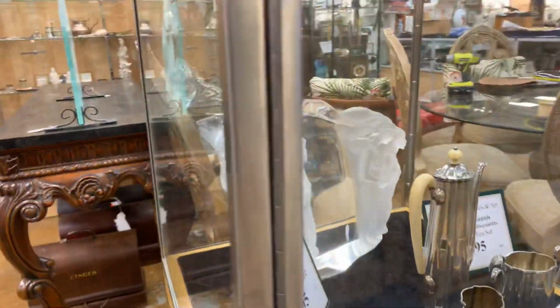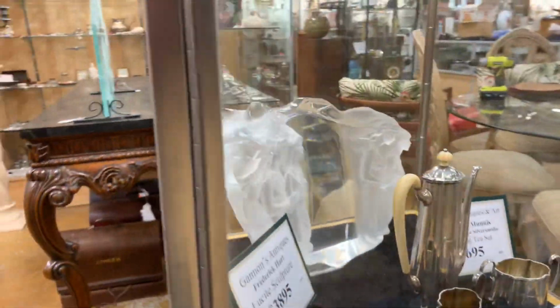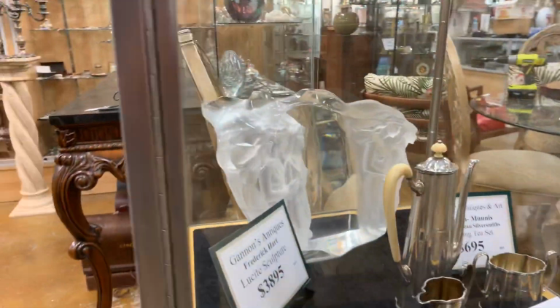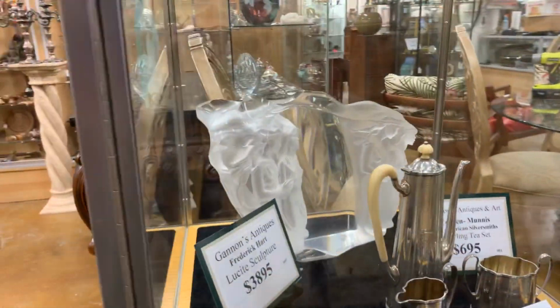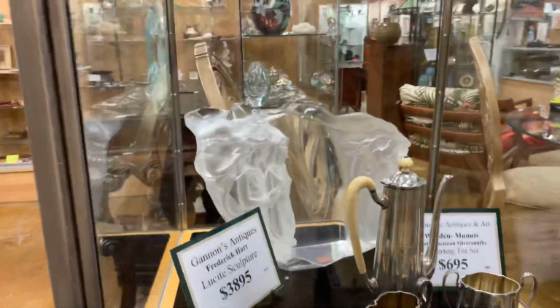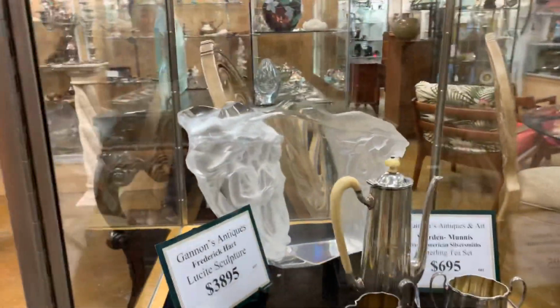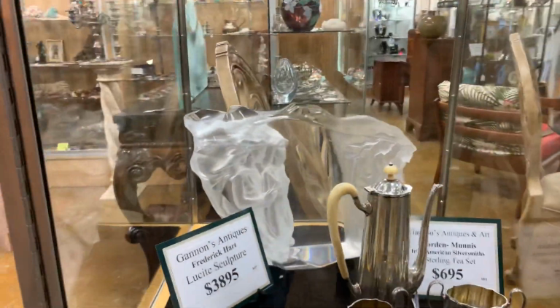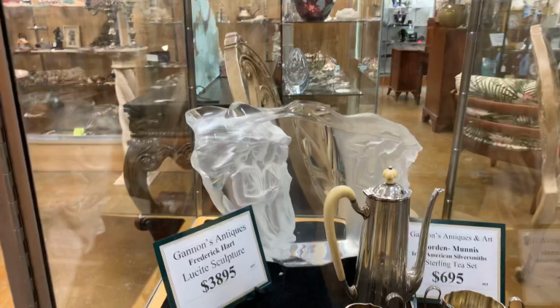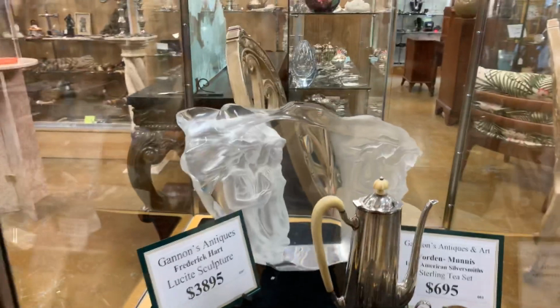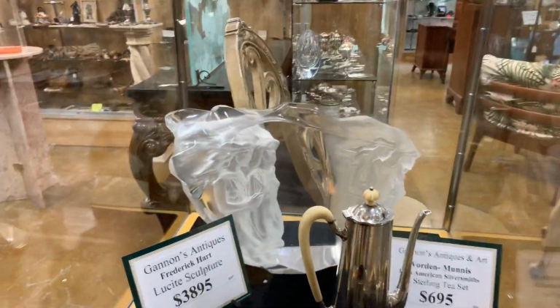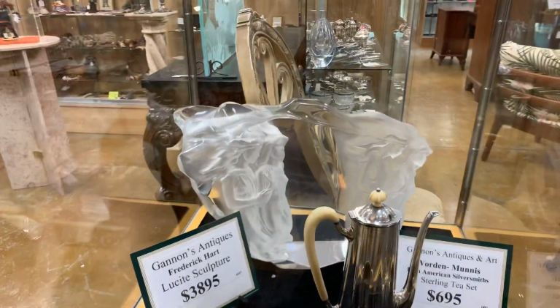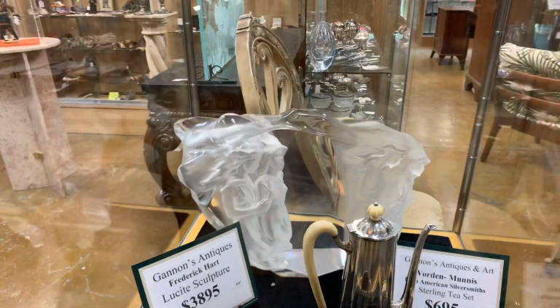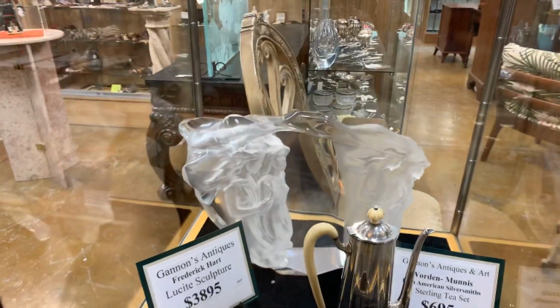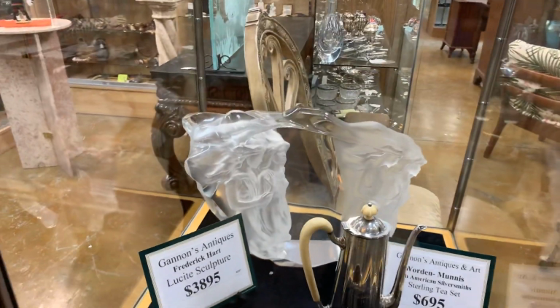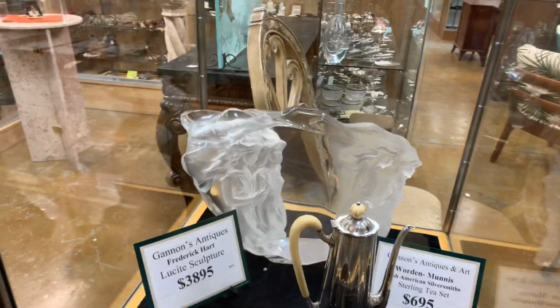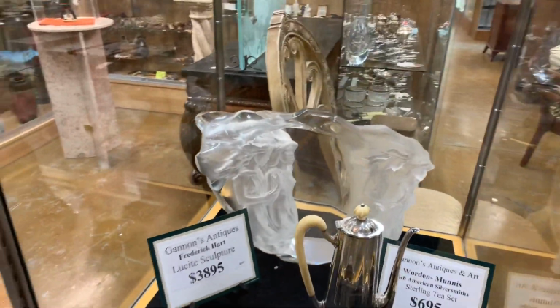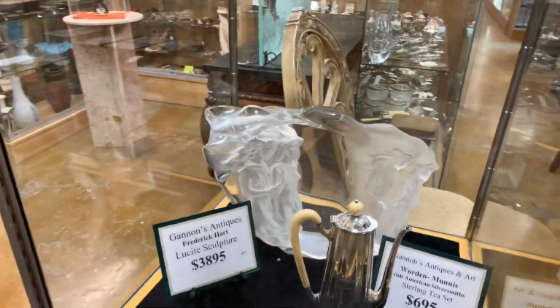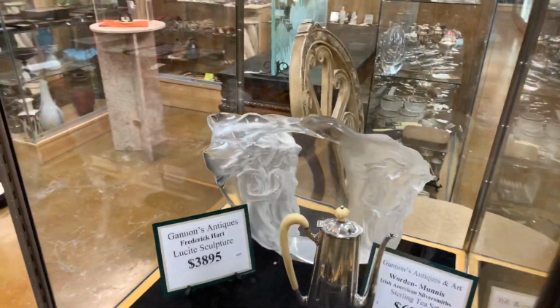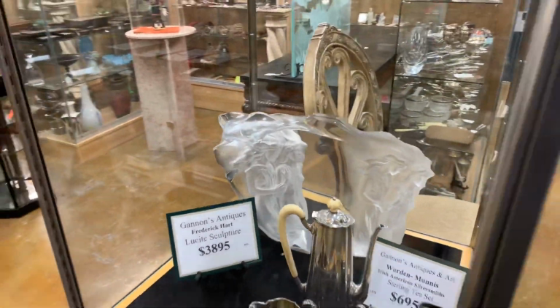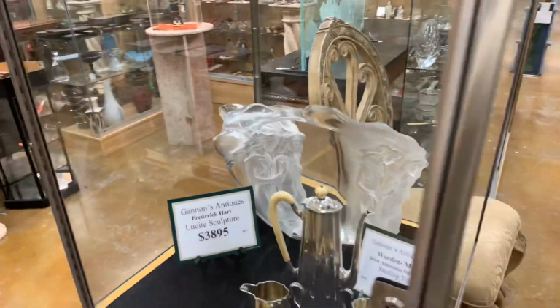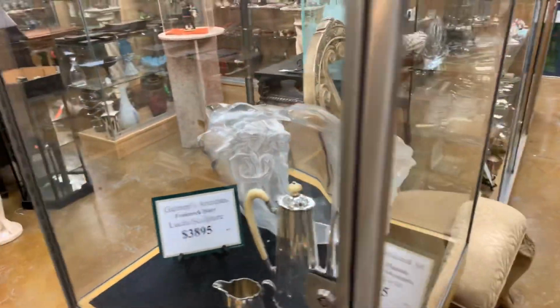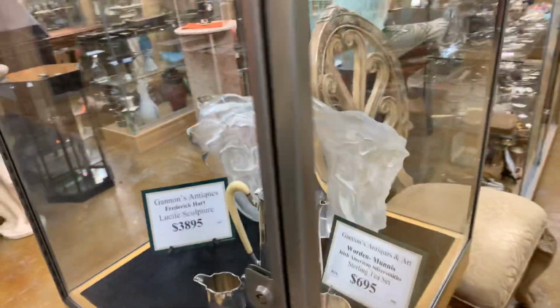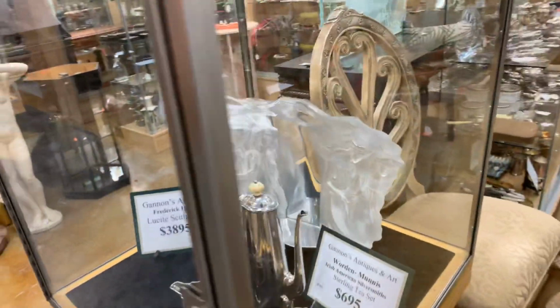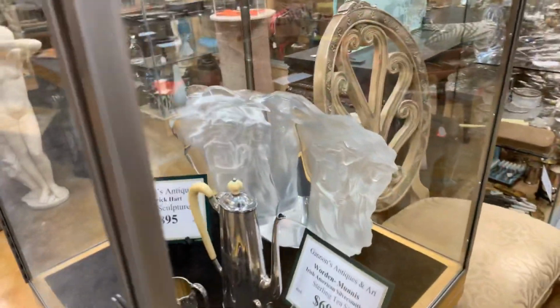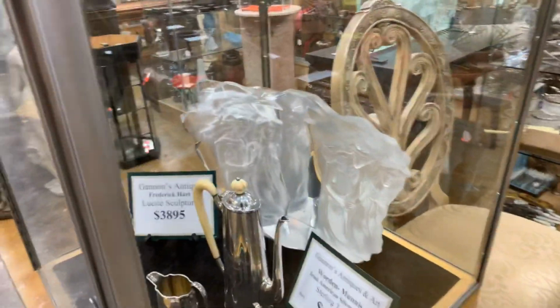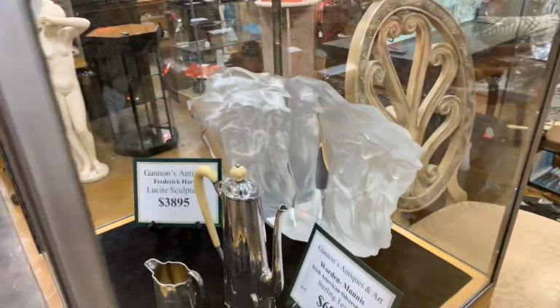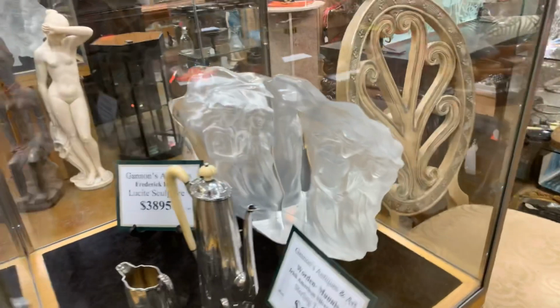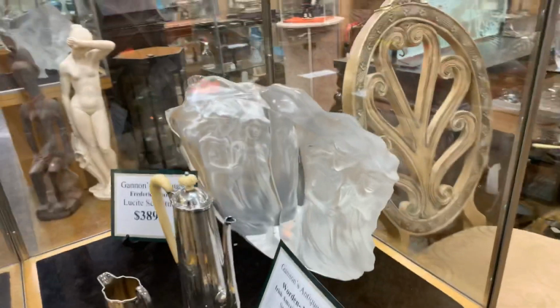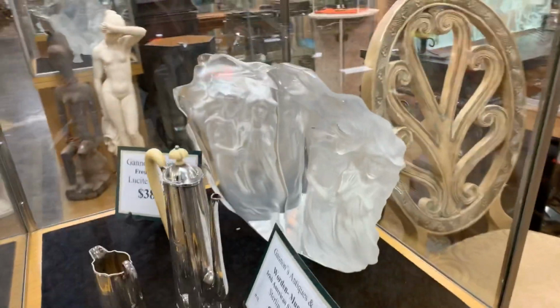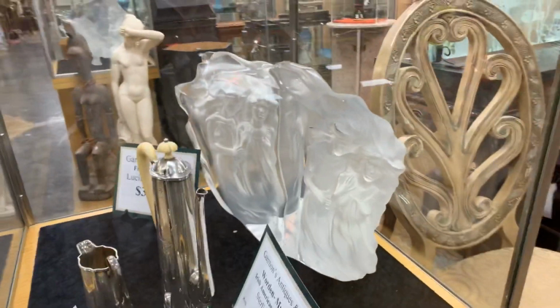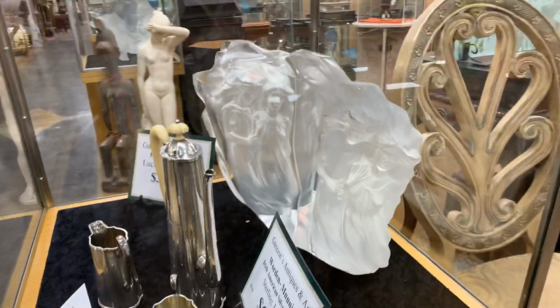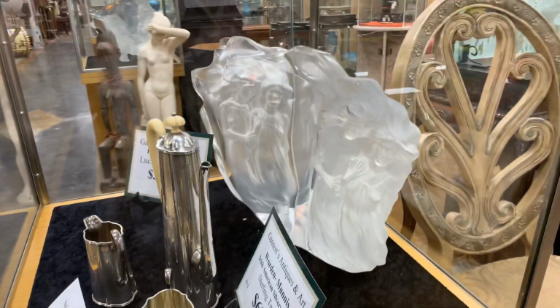There are also two Michael Wilkinsons available. So as you're taking our tour, keep an eye out for the rest.